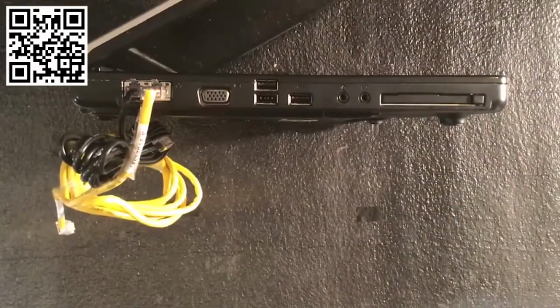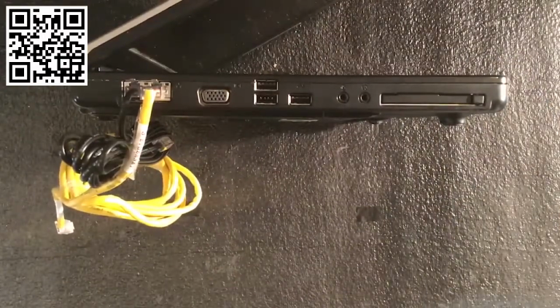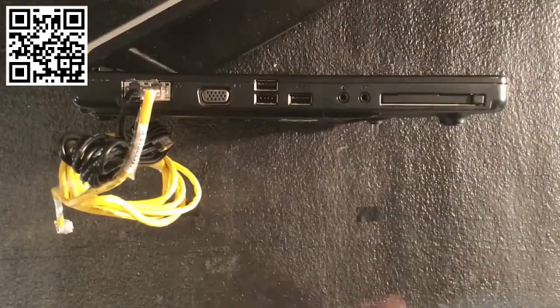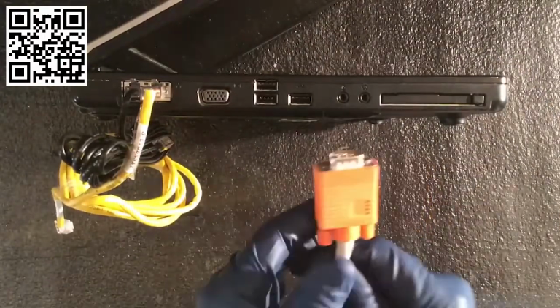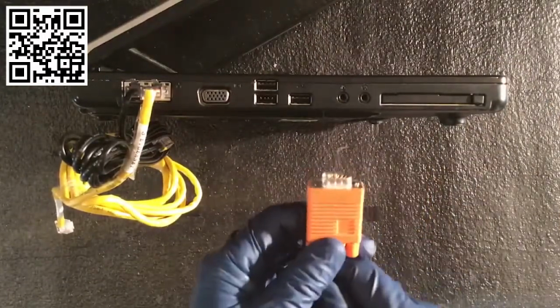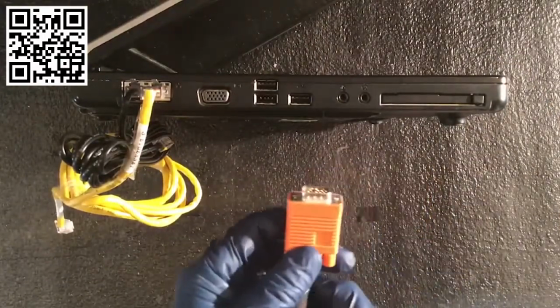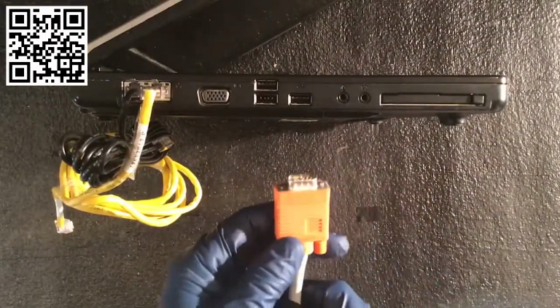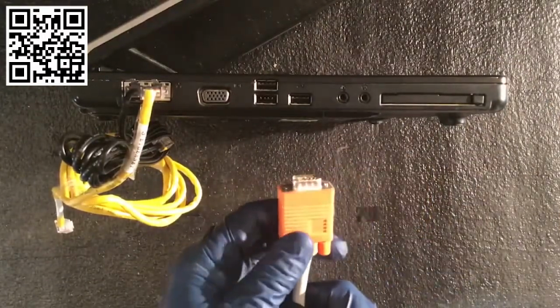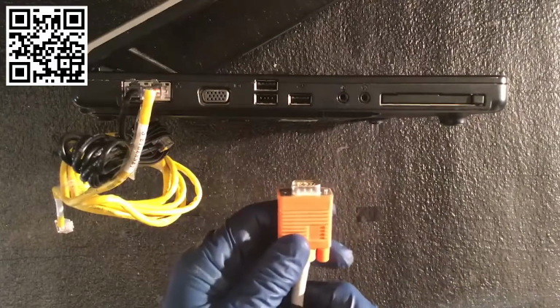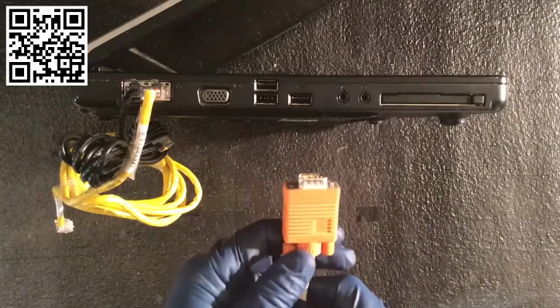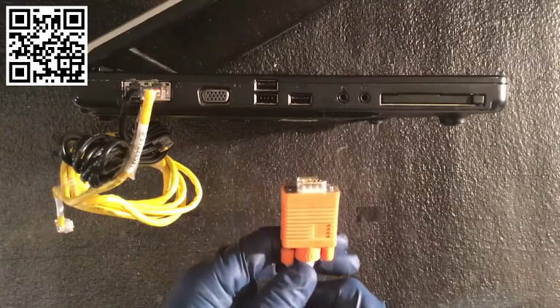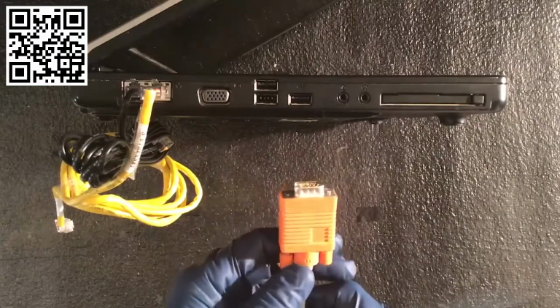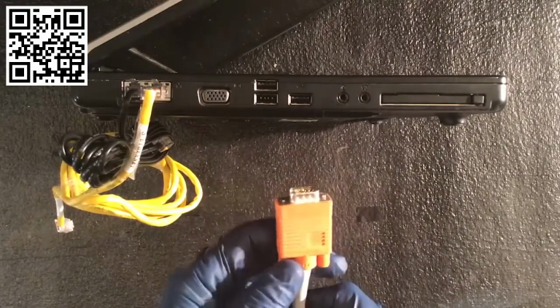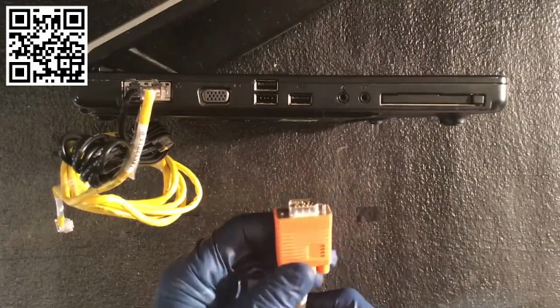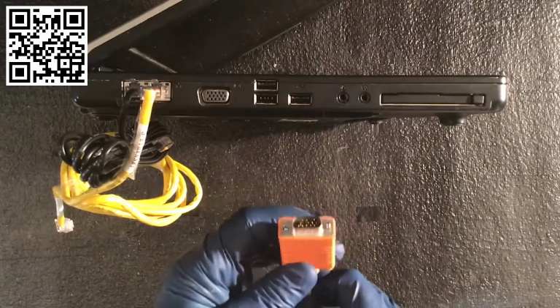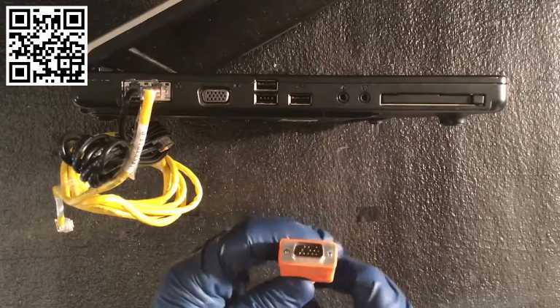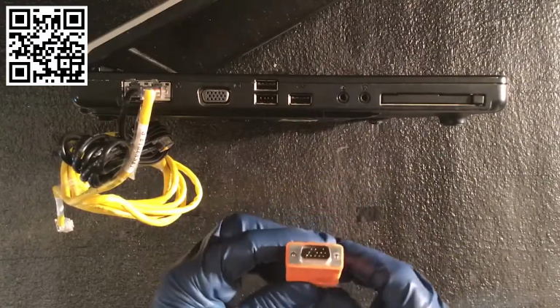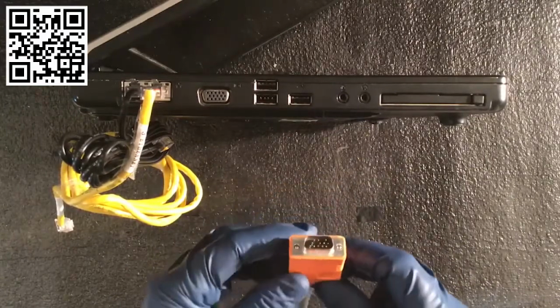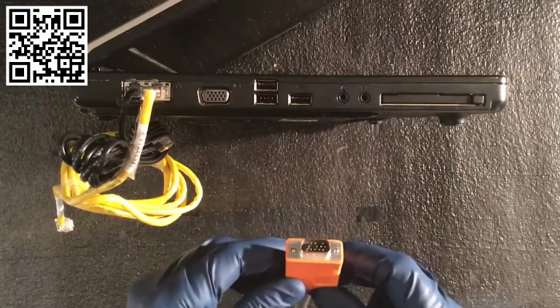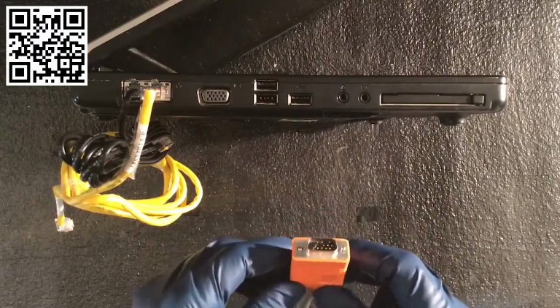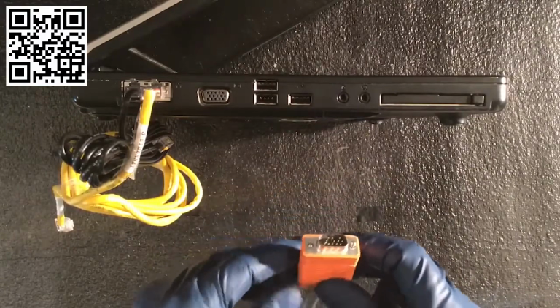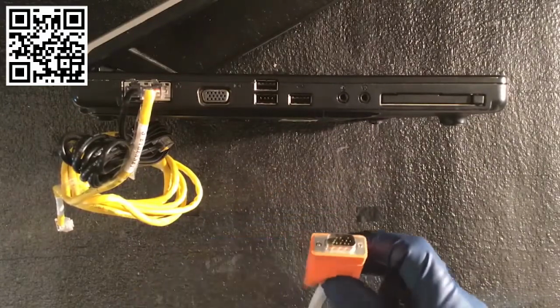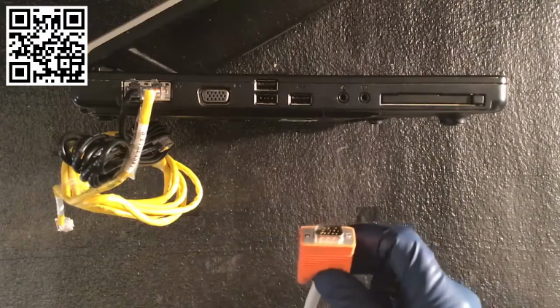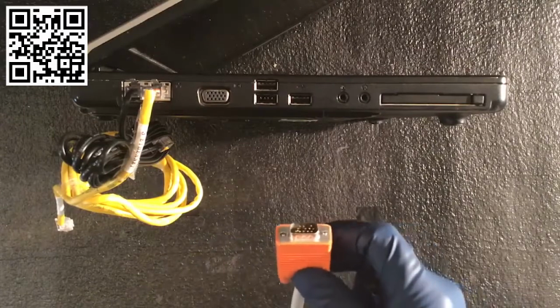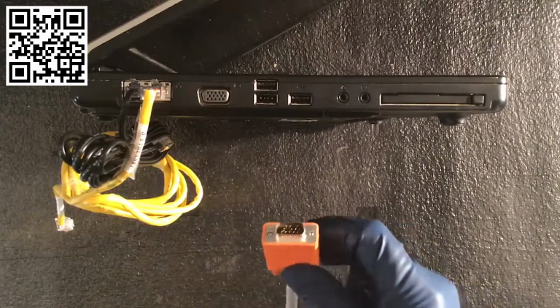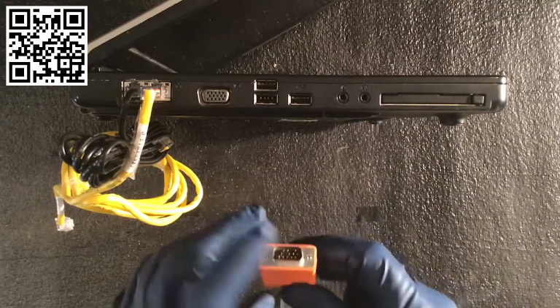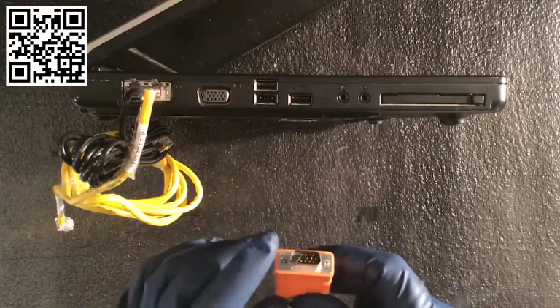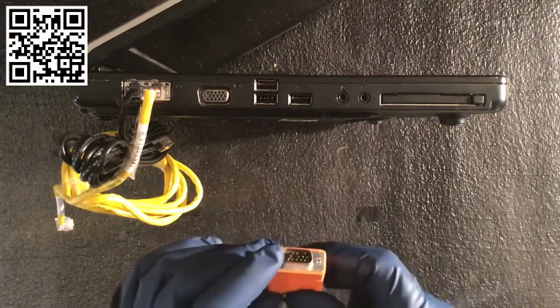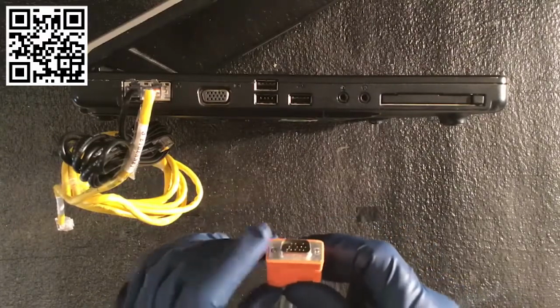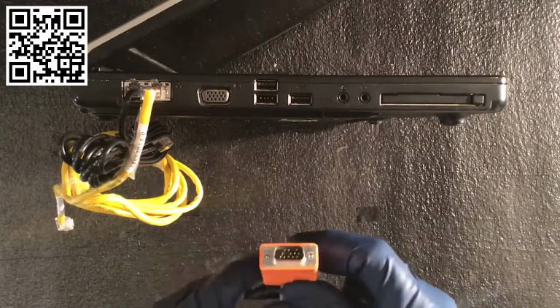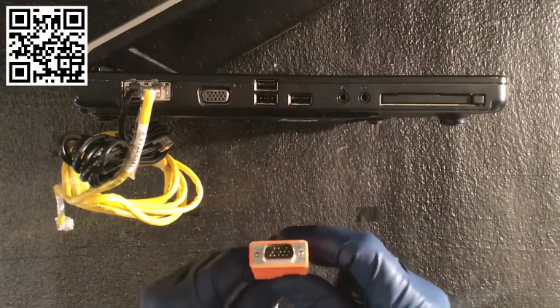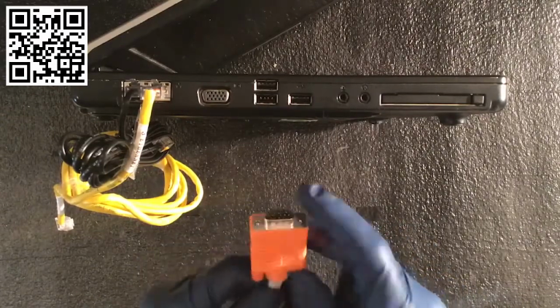Here's a video connection. For video connections you usually have VGA or a DB15 — sometimes this is even called an HD15. It's all the same thing. A lot of times these are seen in a blue color.